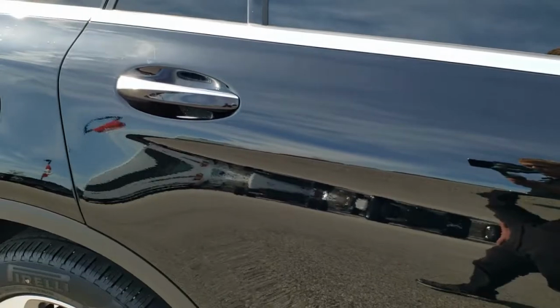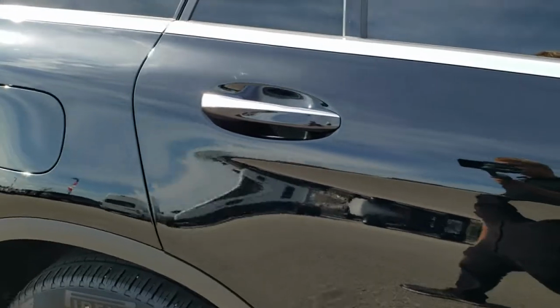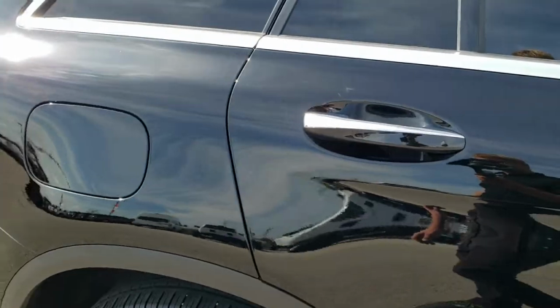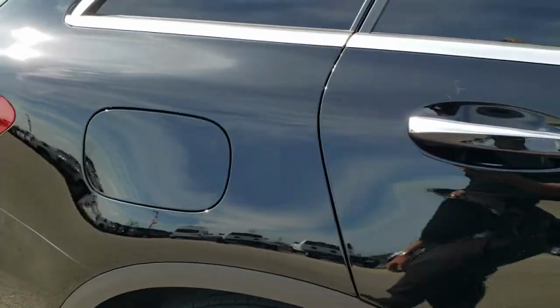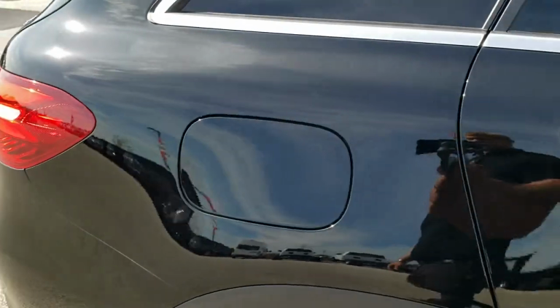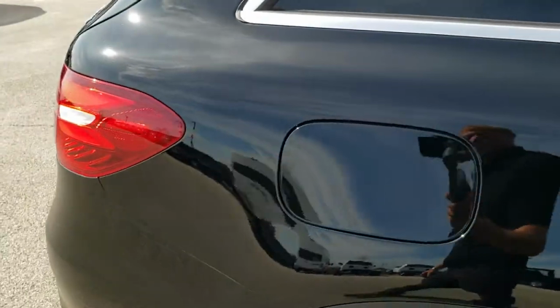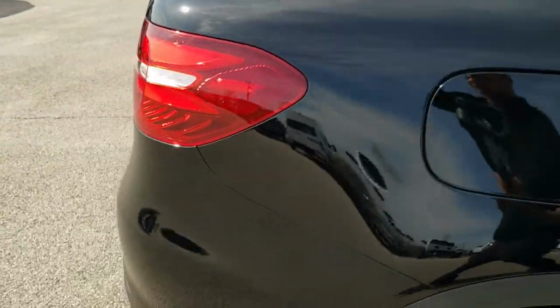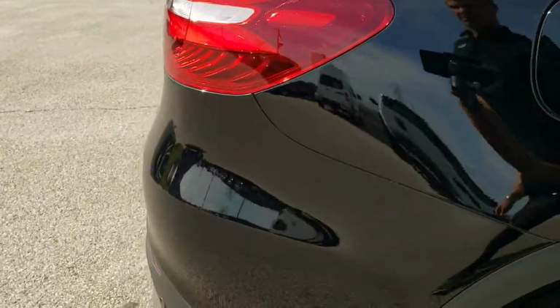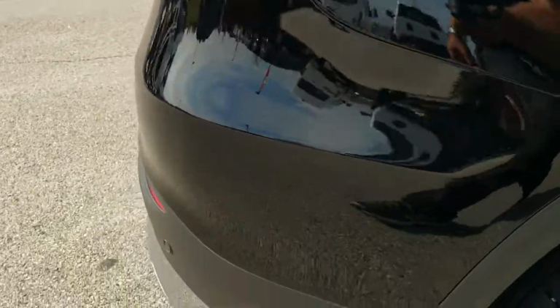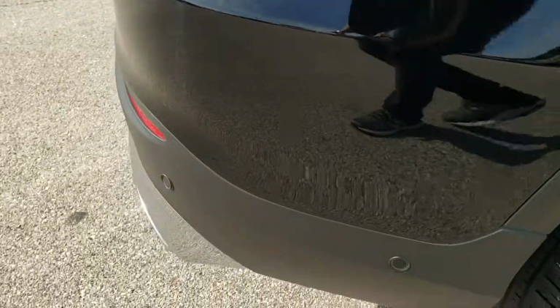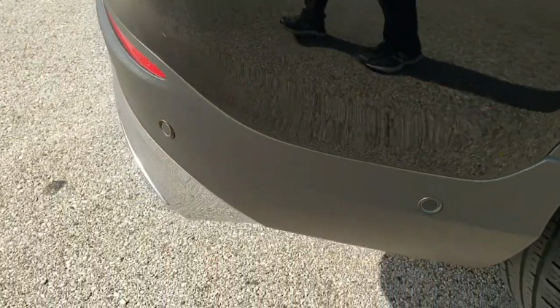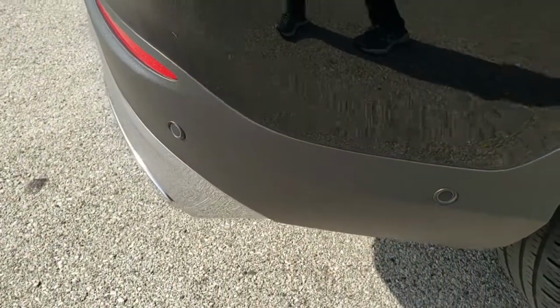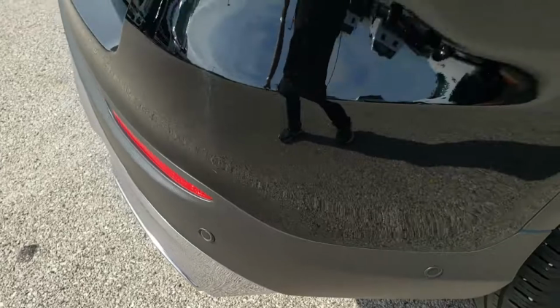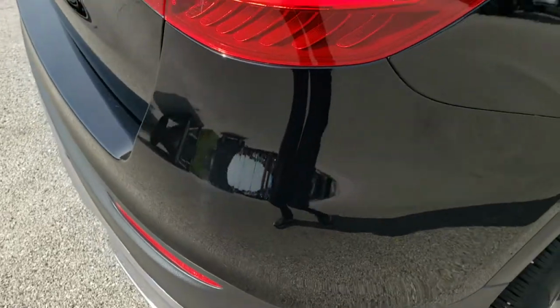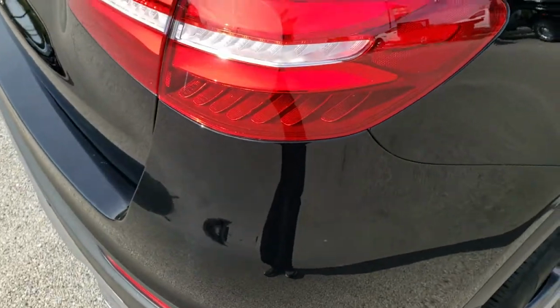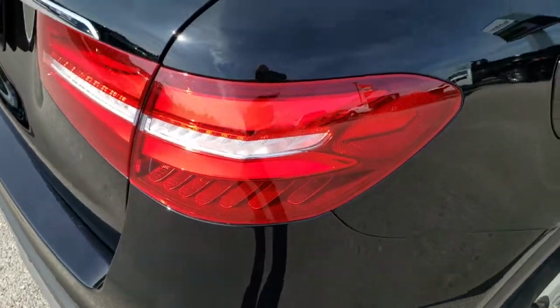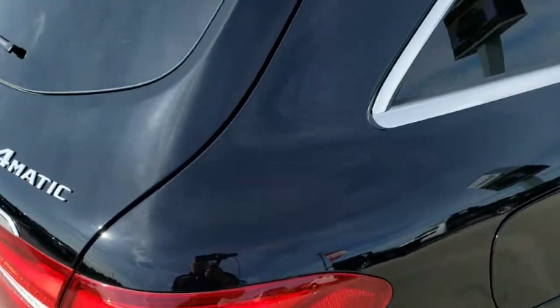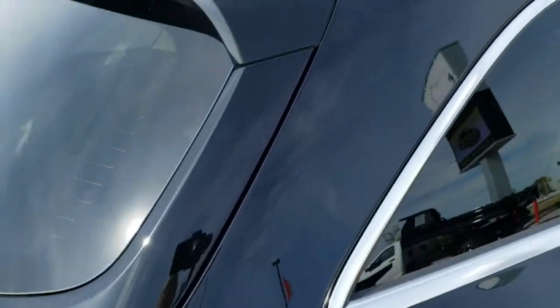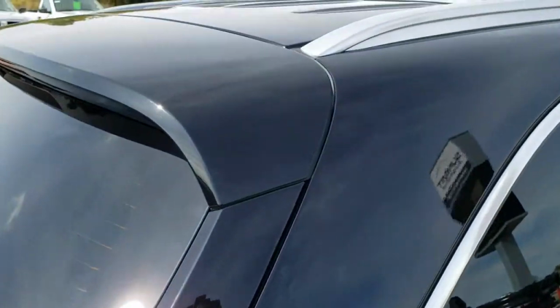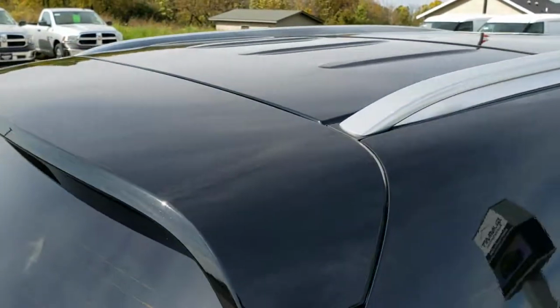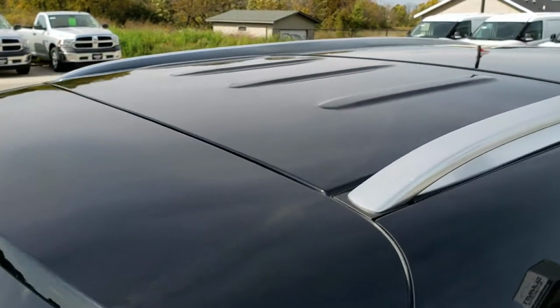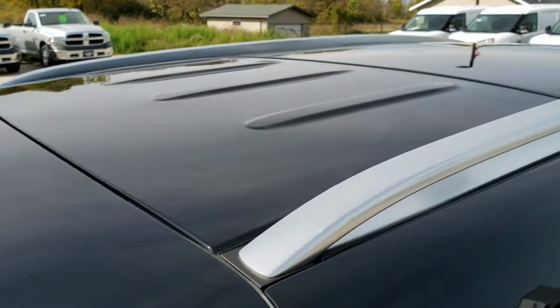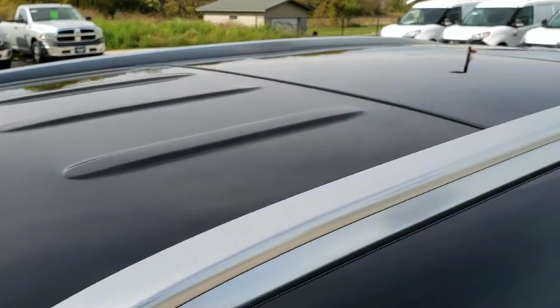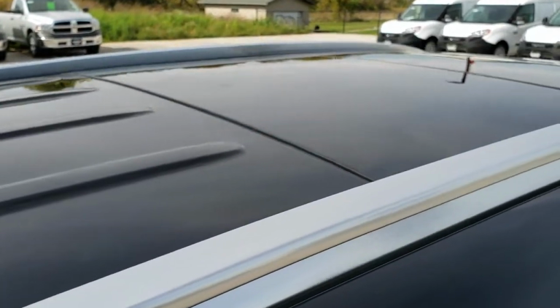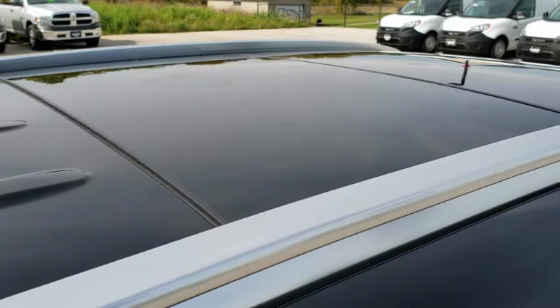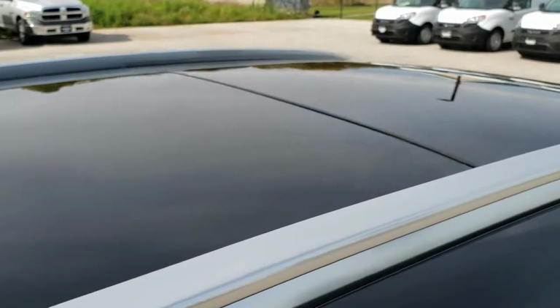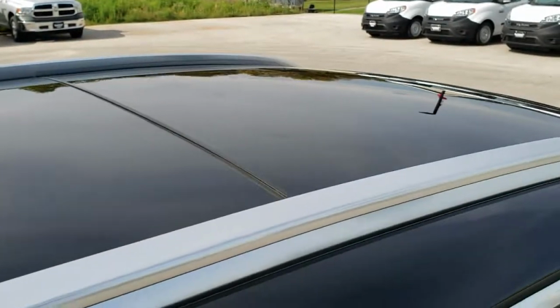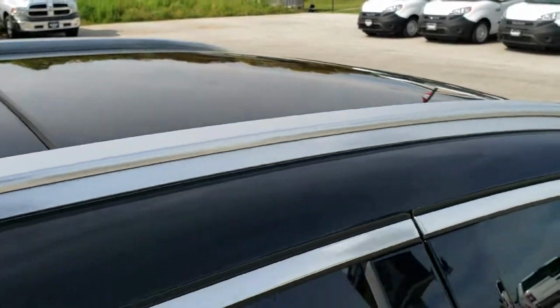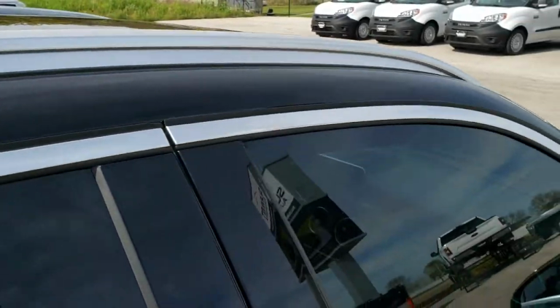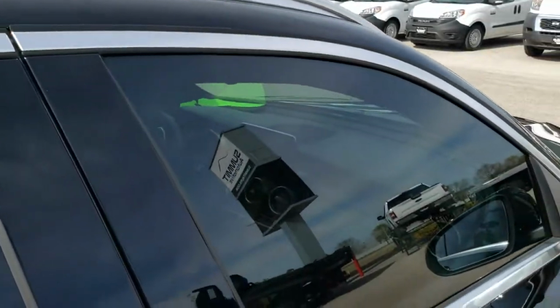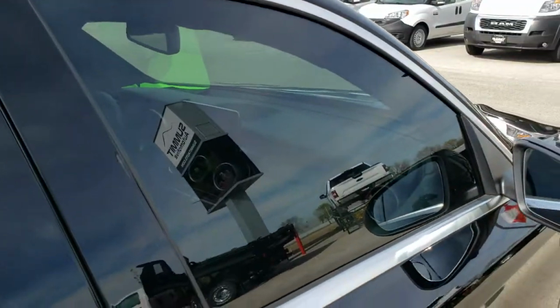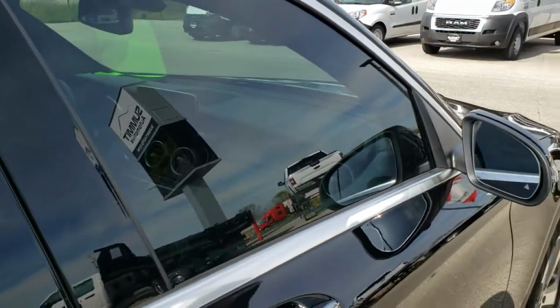We take these HD videos so if you are far away, or even if you're close by and just cannot make the trip down, you can still see the vehicle, you can still hear the vehicle and have confidence in what you're looking at before you even get here, so that when you do get here there are absolutely no surprises.